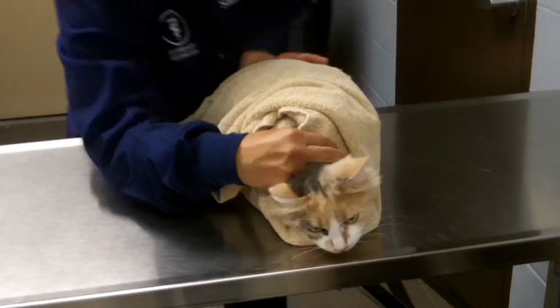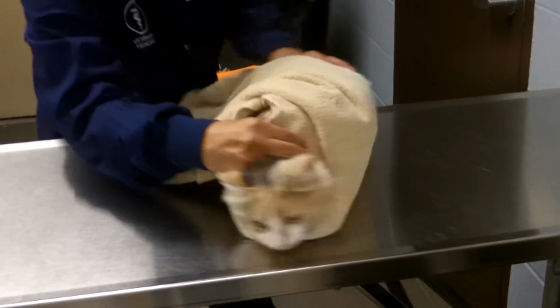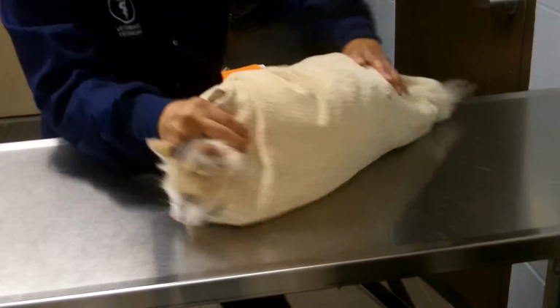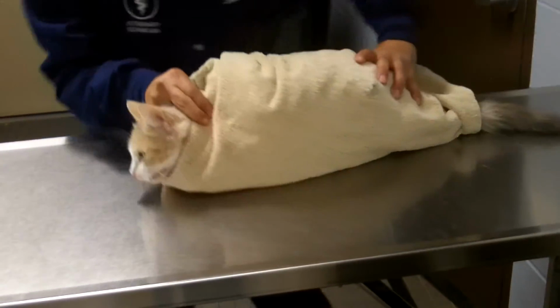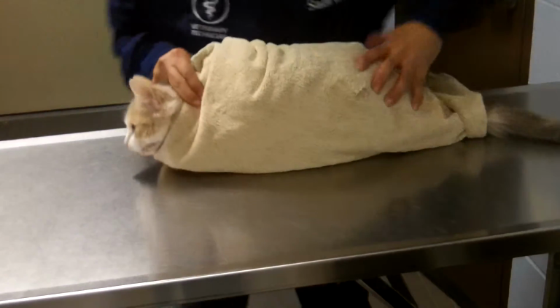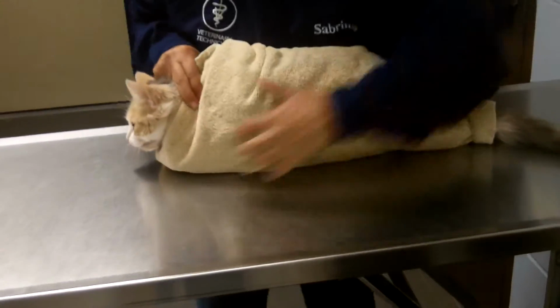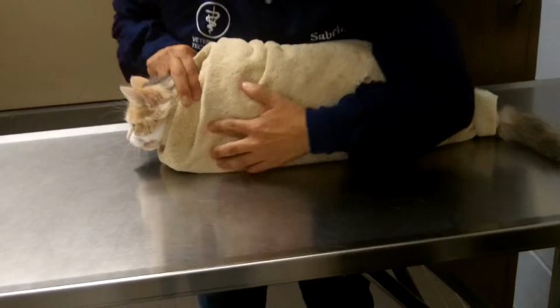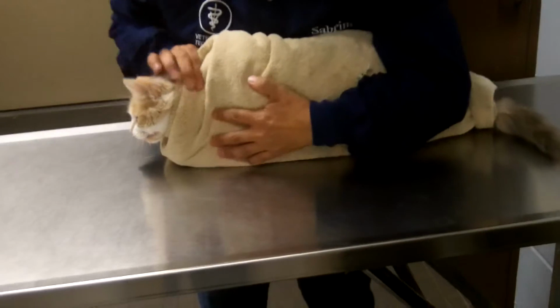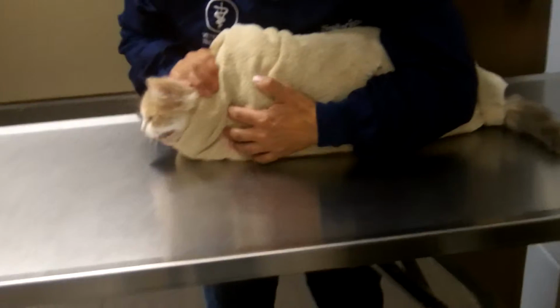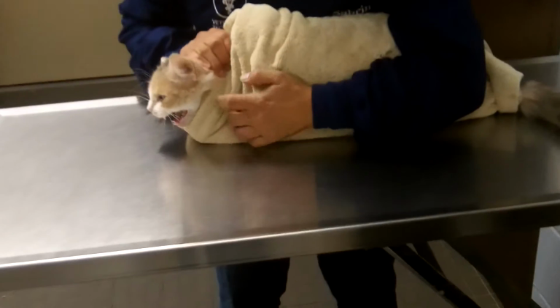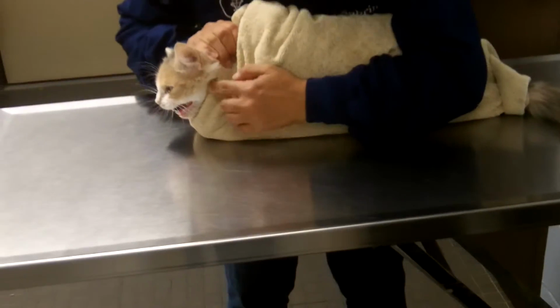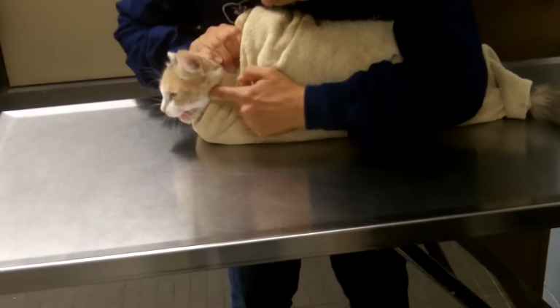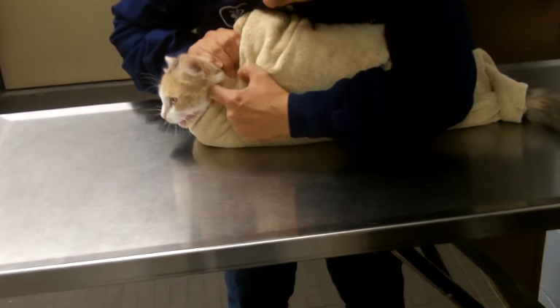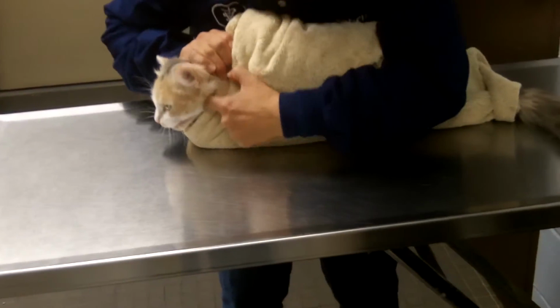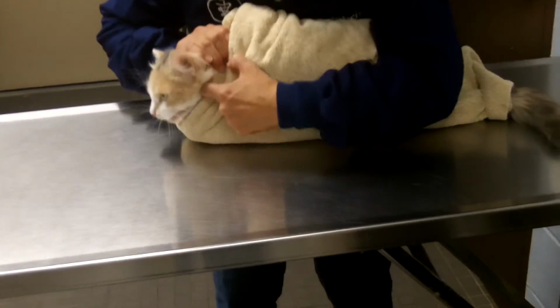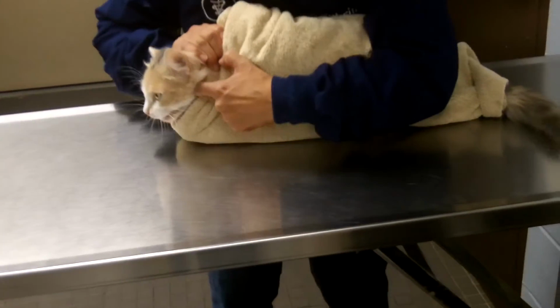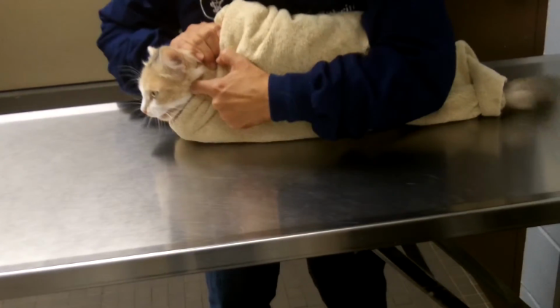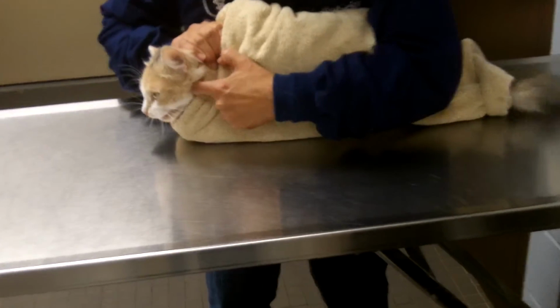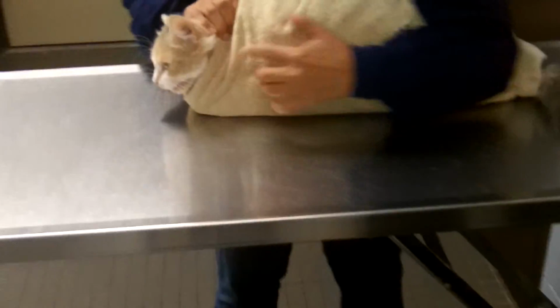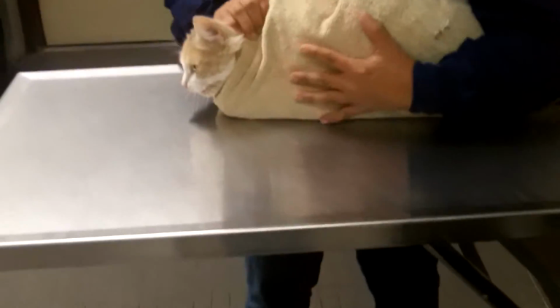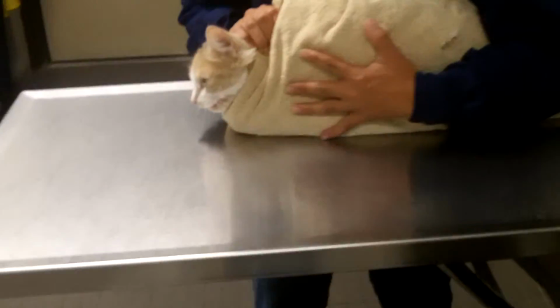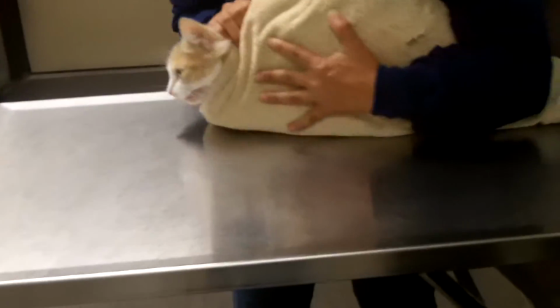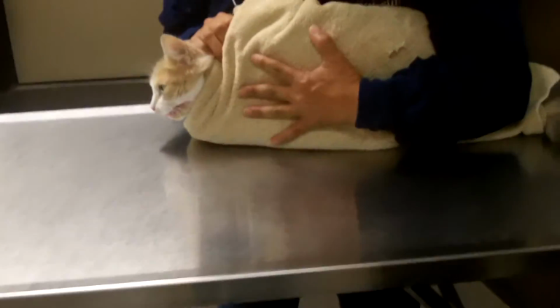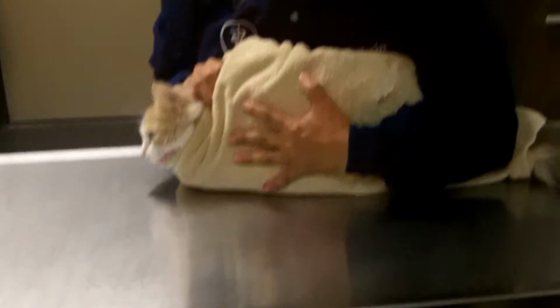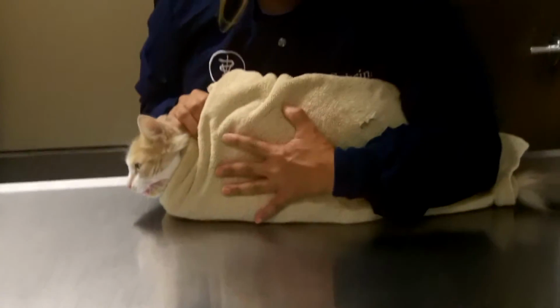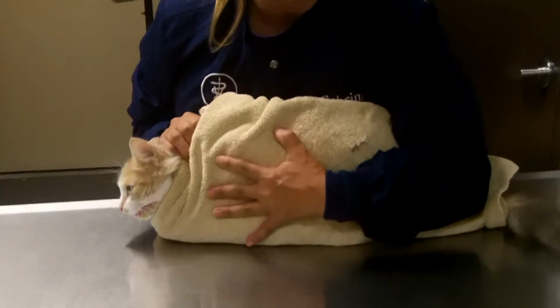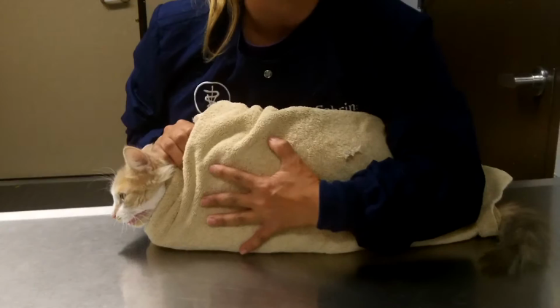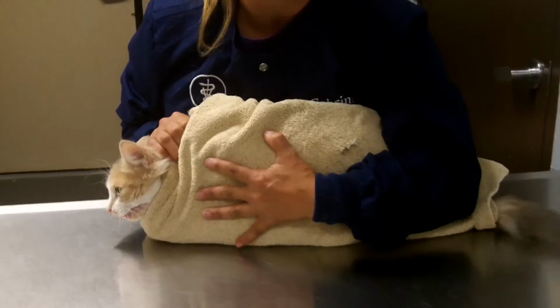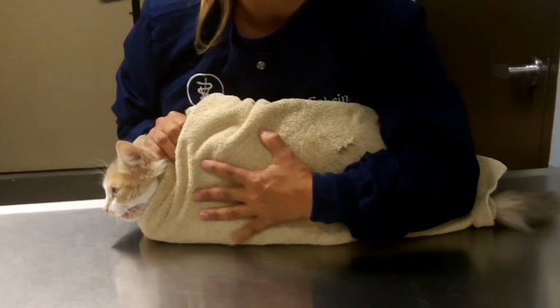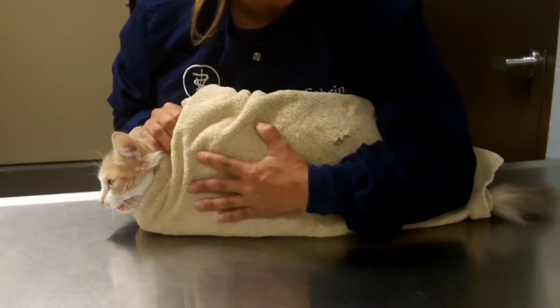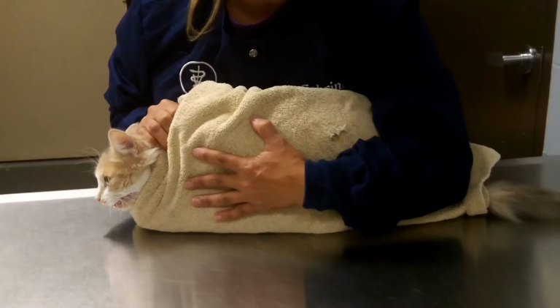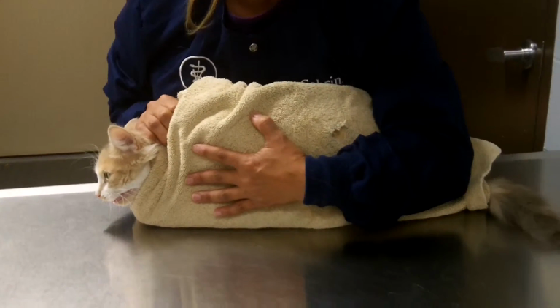I'm going to roll her to me, and then we would check right here to make sure it's nice and snug. This is how we keep them in their towels — in their burritos.